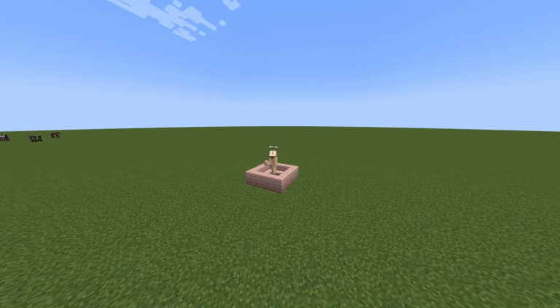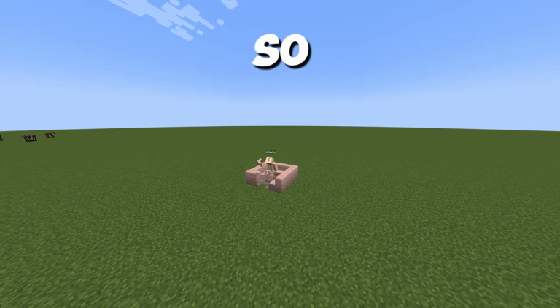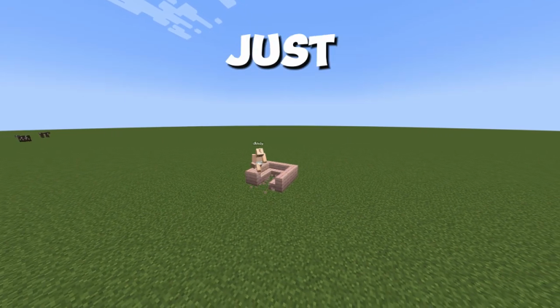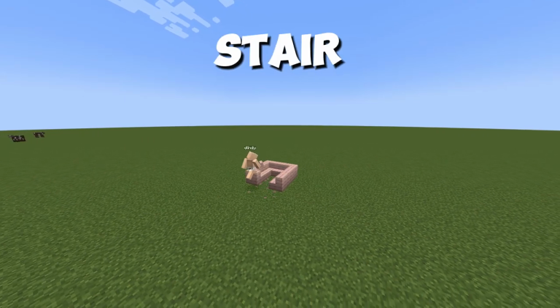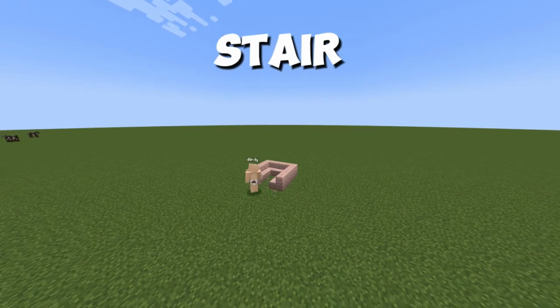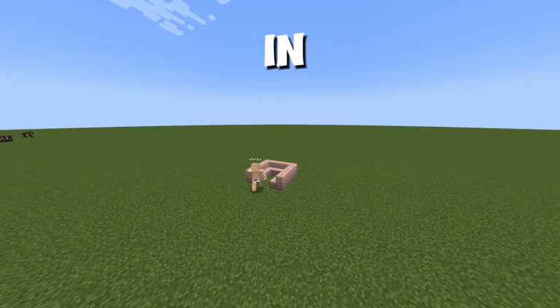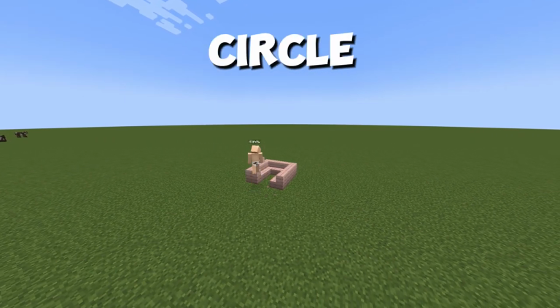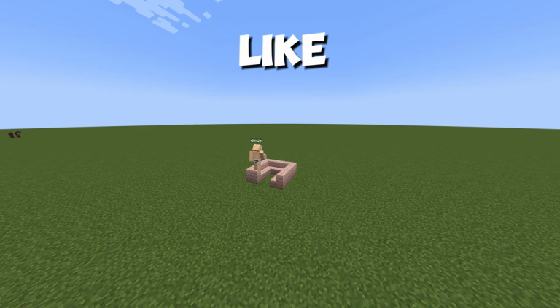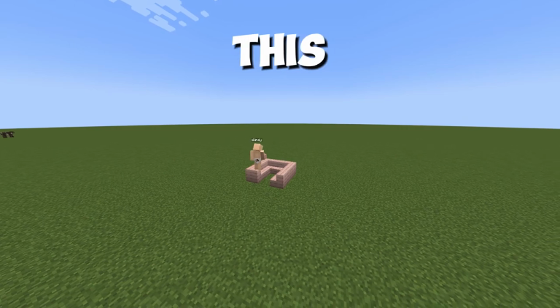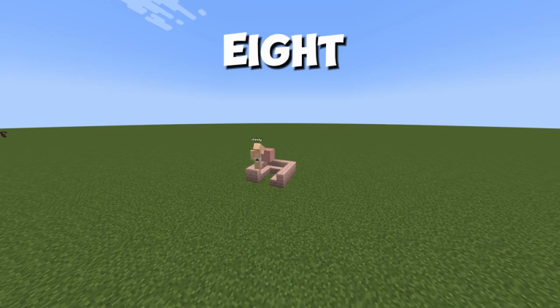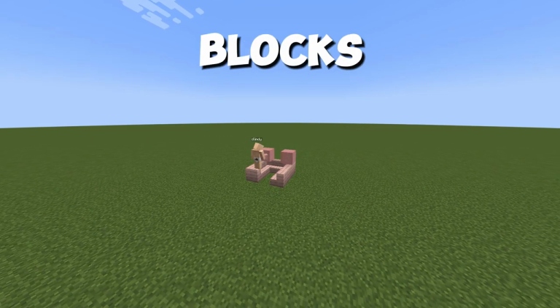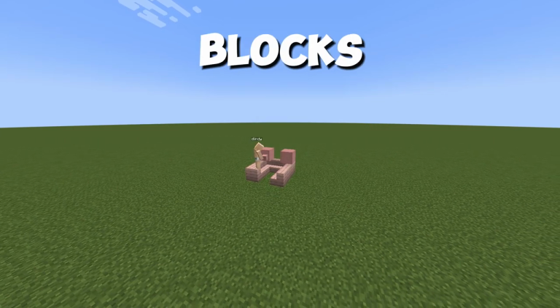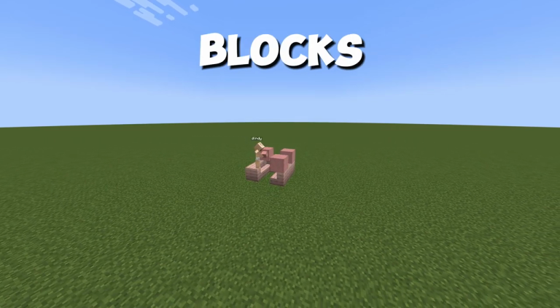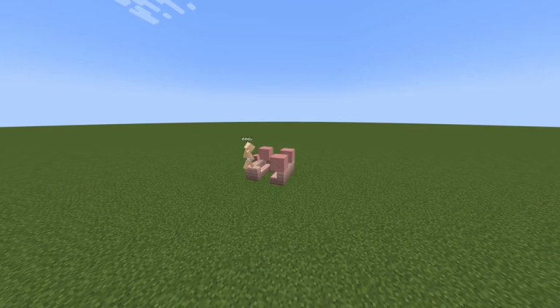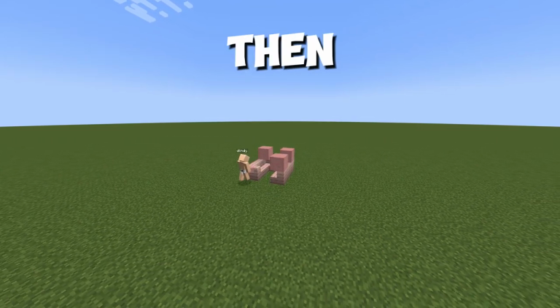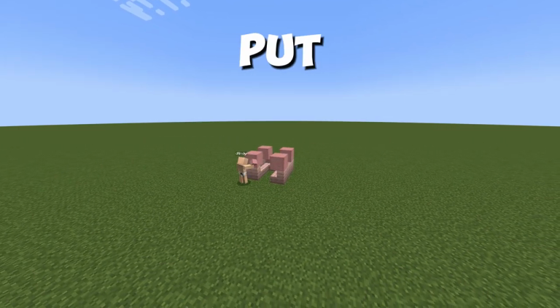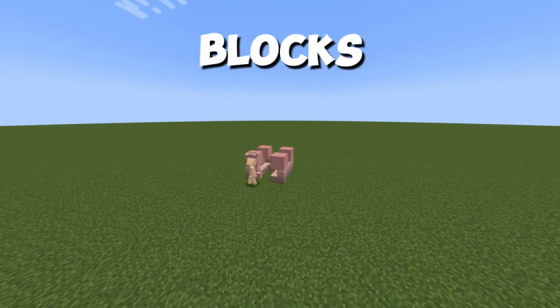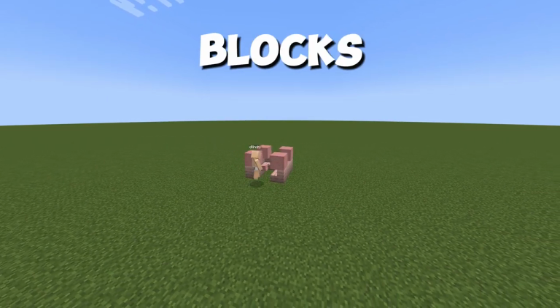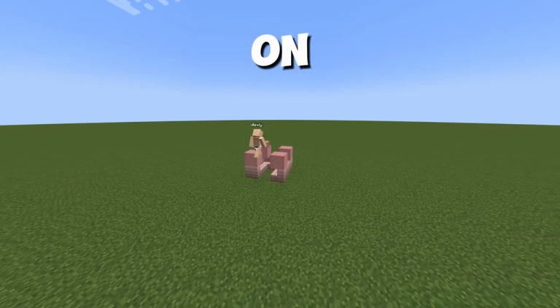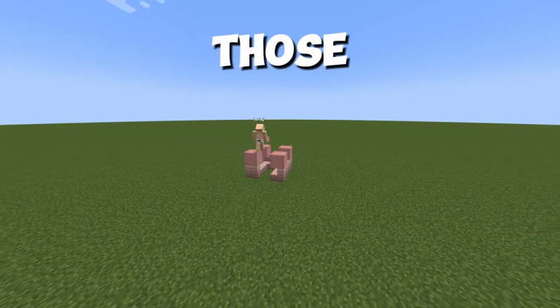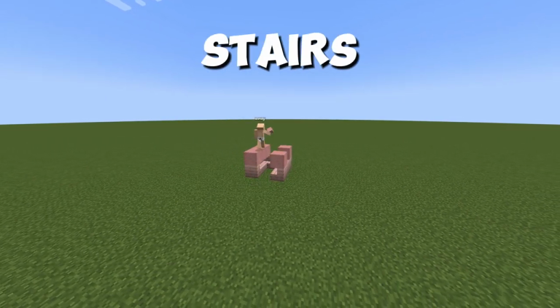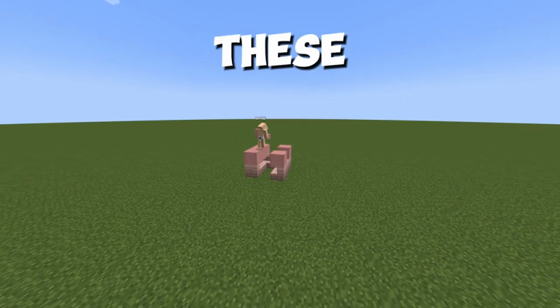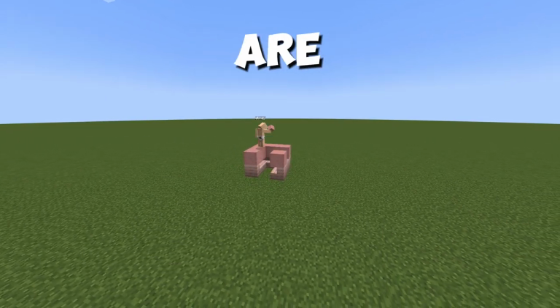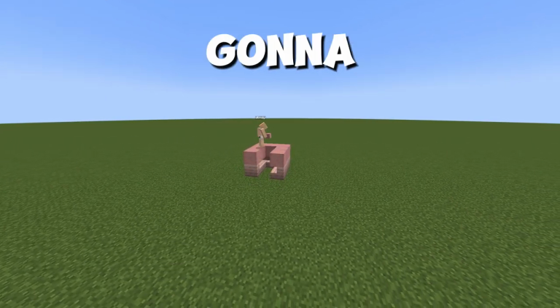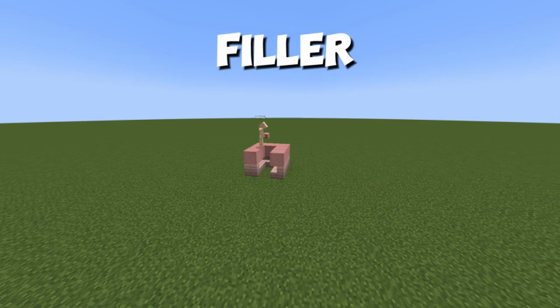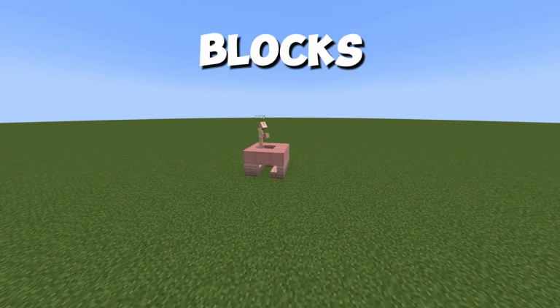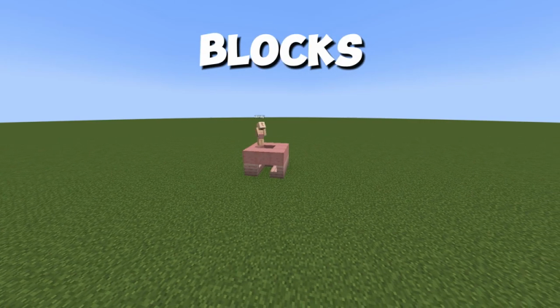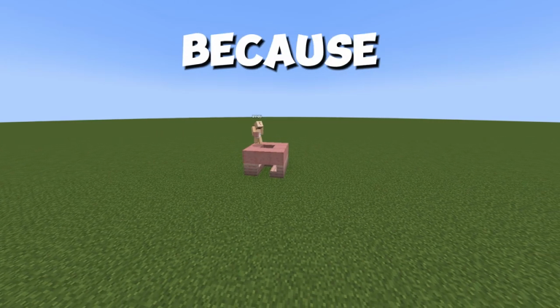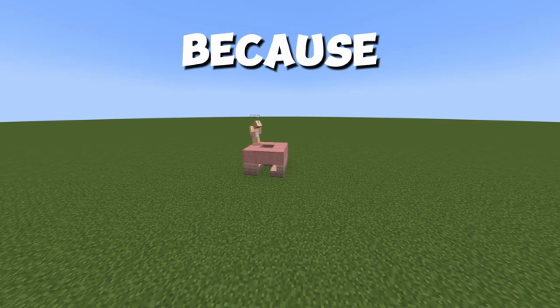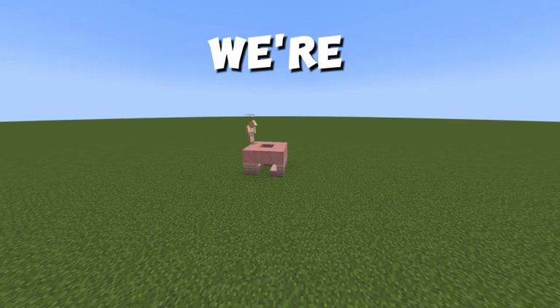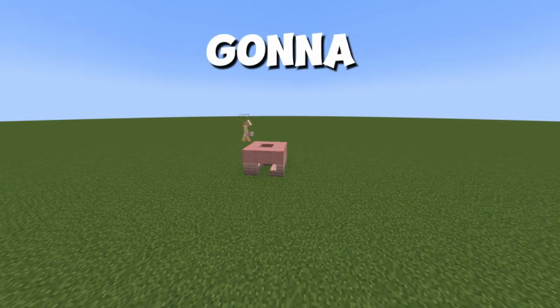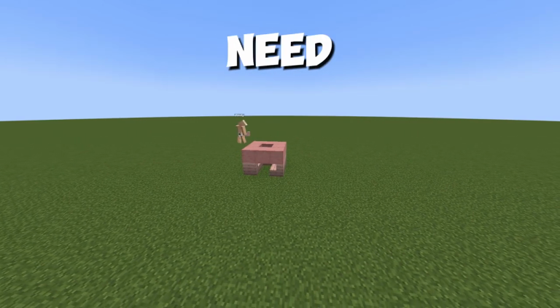Just put a stair in a circle like this with eight blocks and then just put blocks on those stairs. These are just gonna be filler blocks because we are not gonna need them.